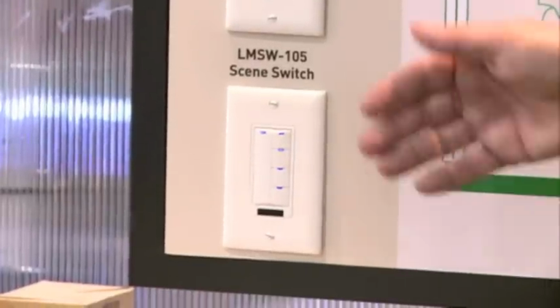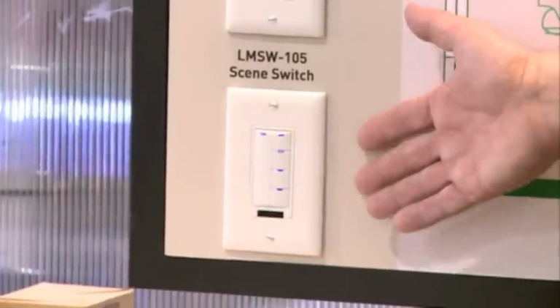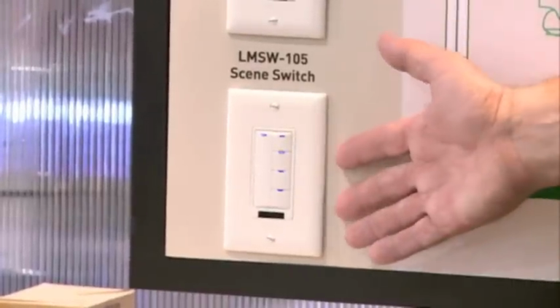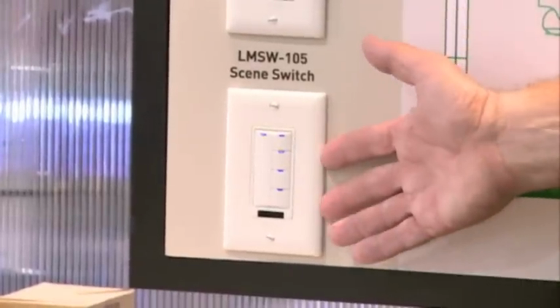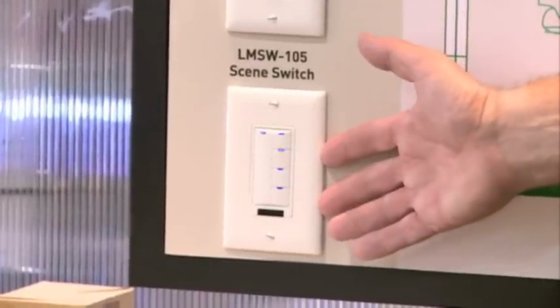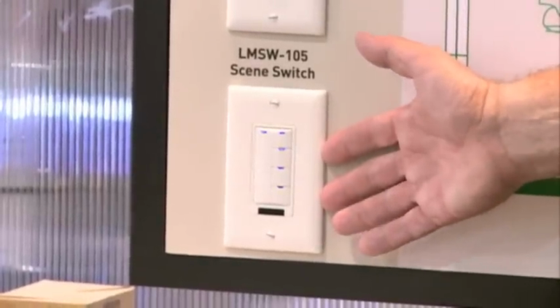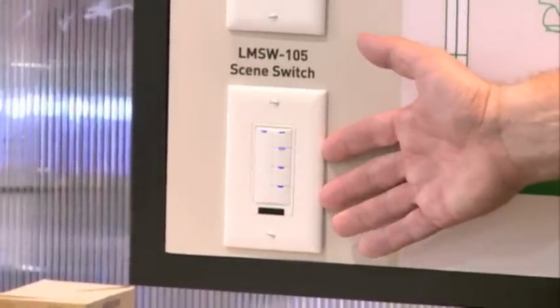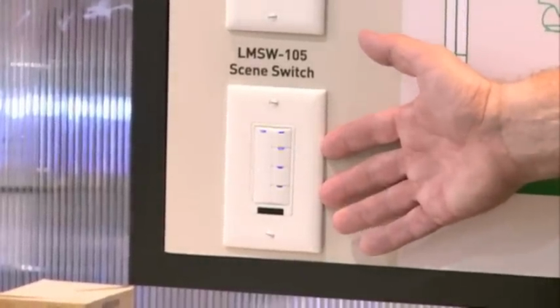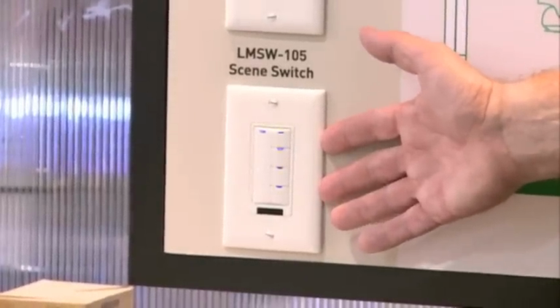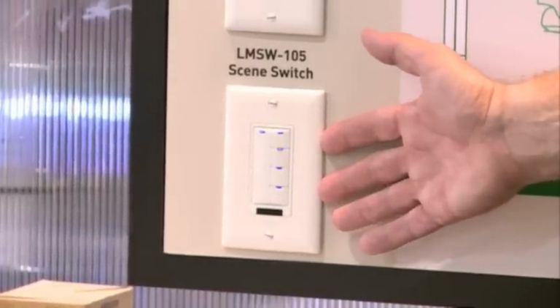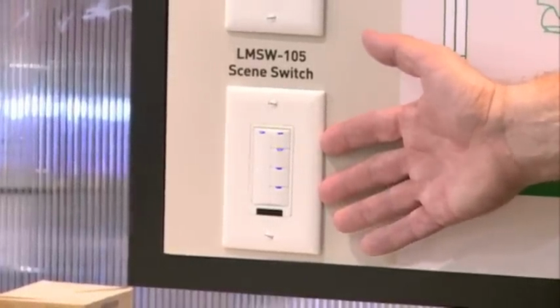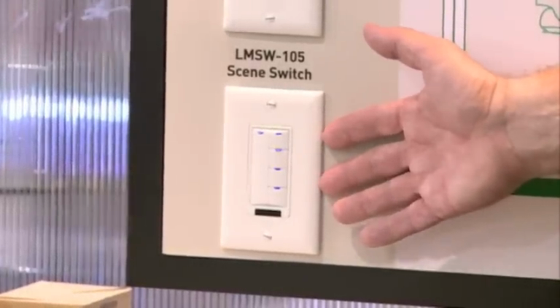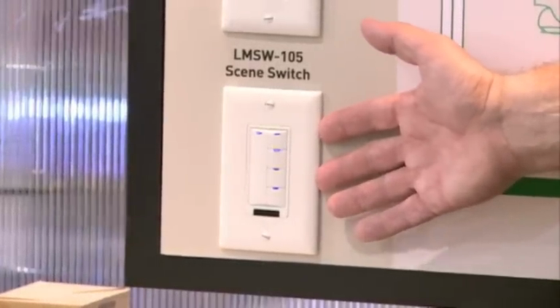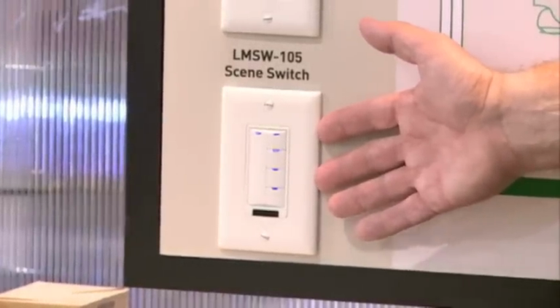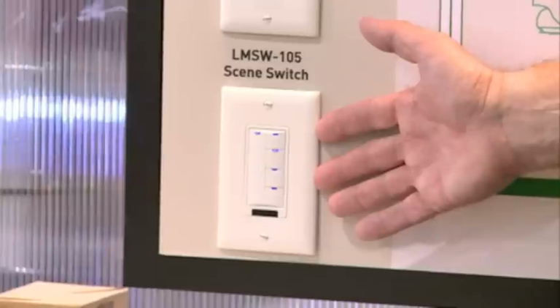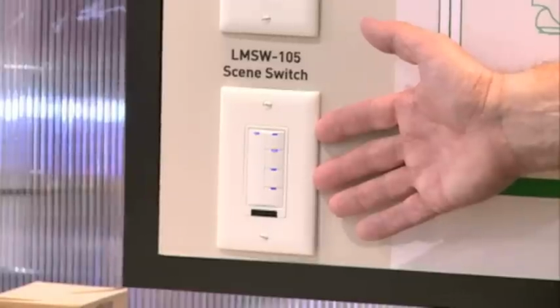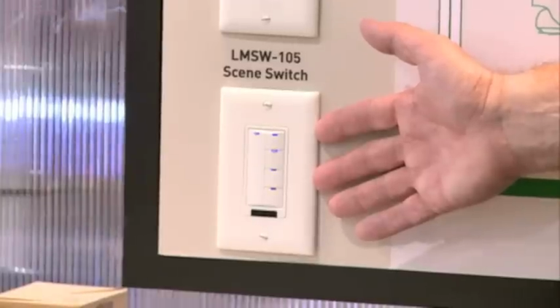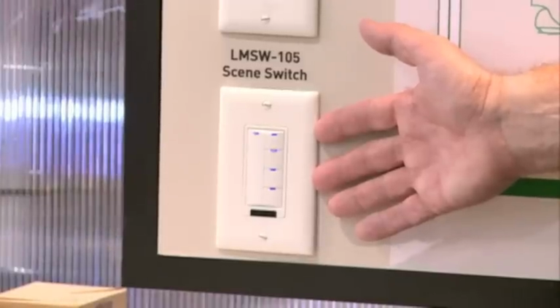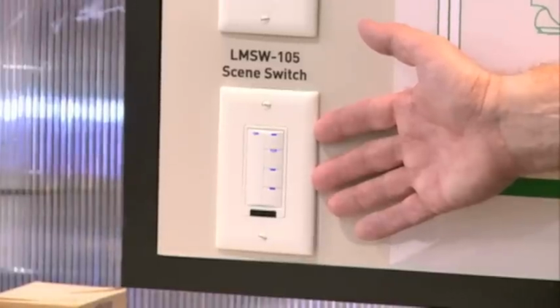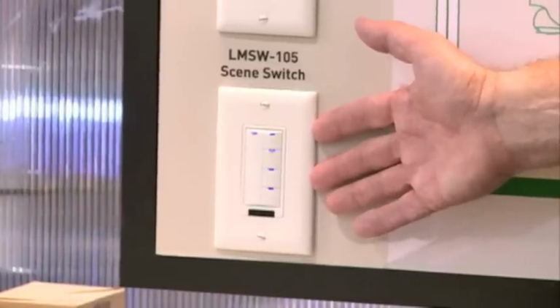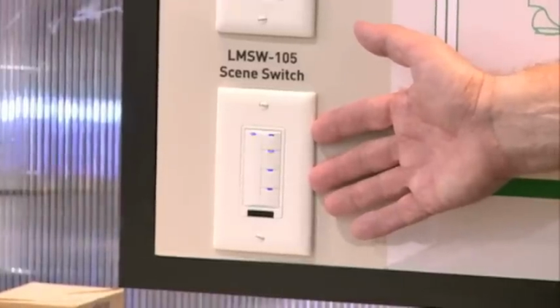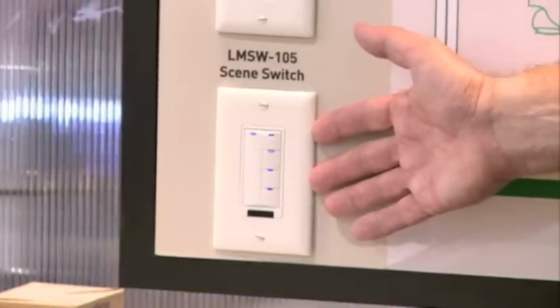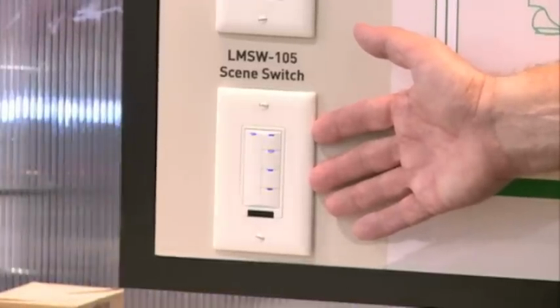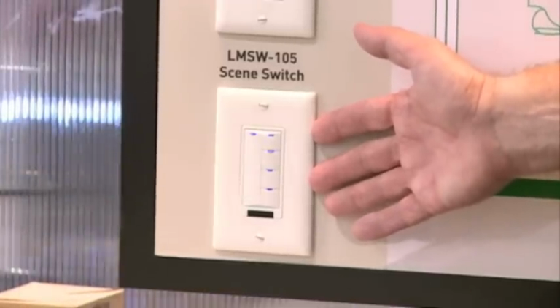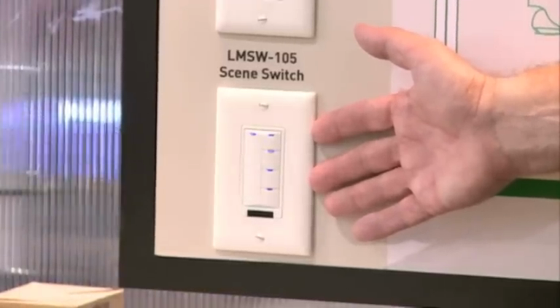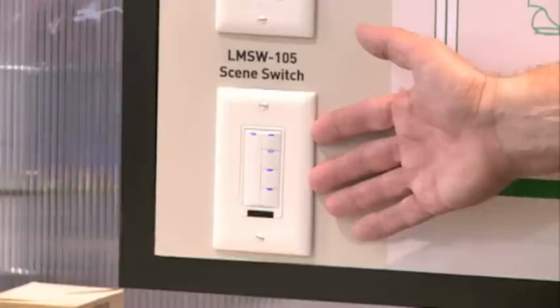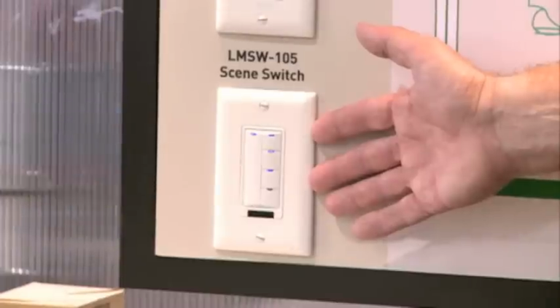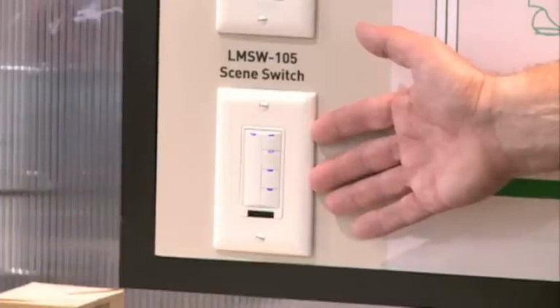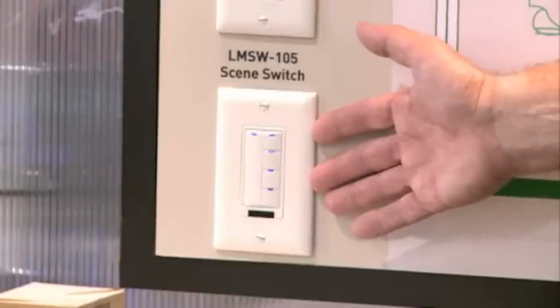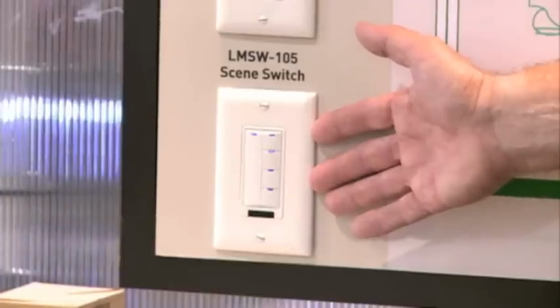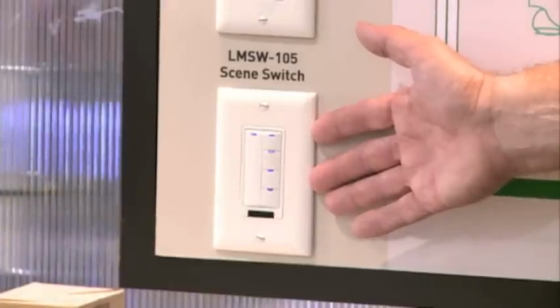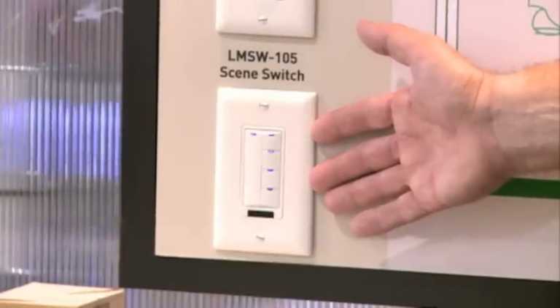This is our scene controller. It allows the occupant to set the different light levels or scenes that they might want to have. In a classroom, it might be low level or illuminating the blackboard.